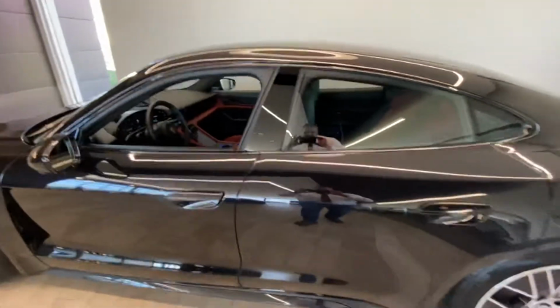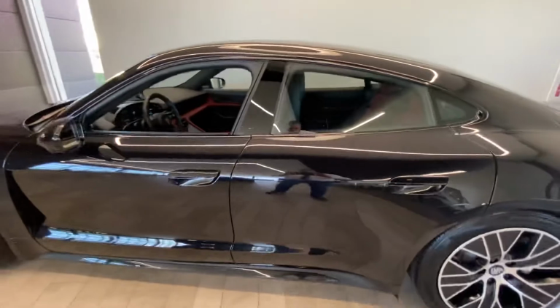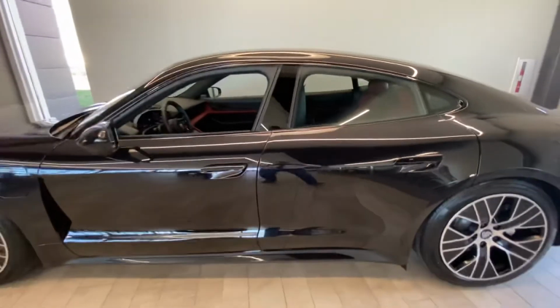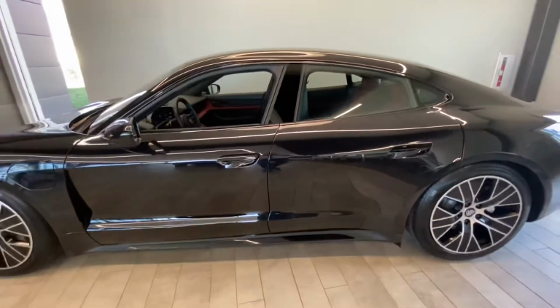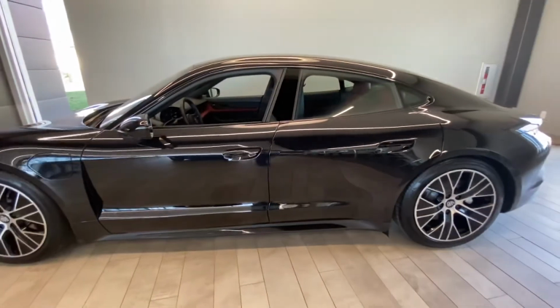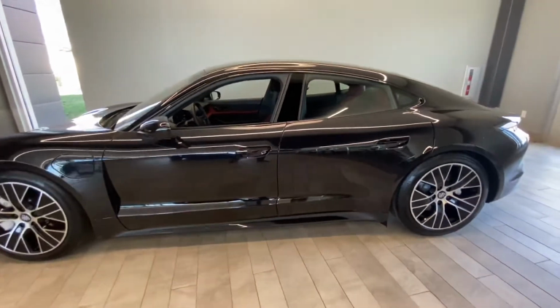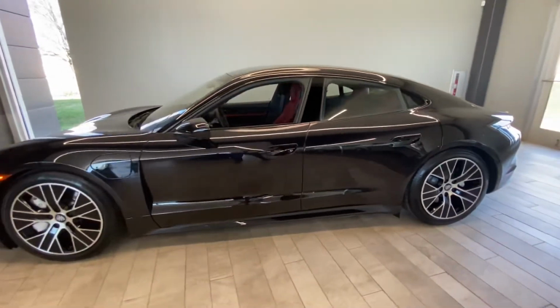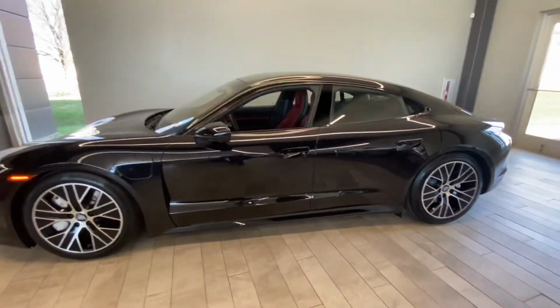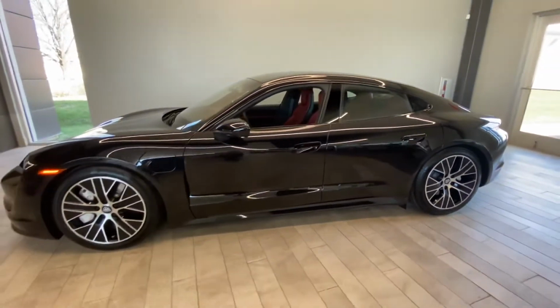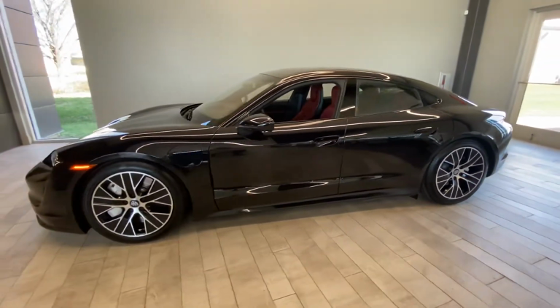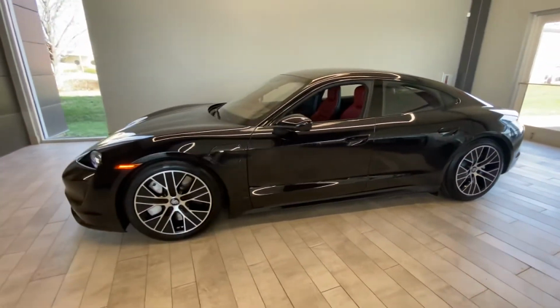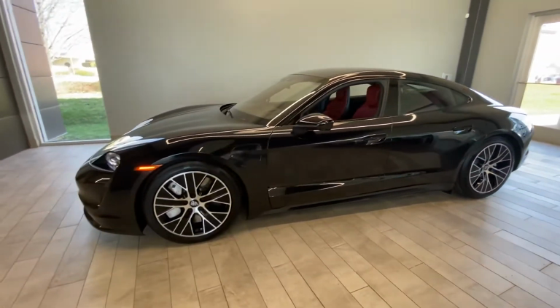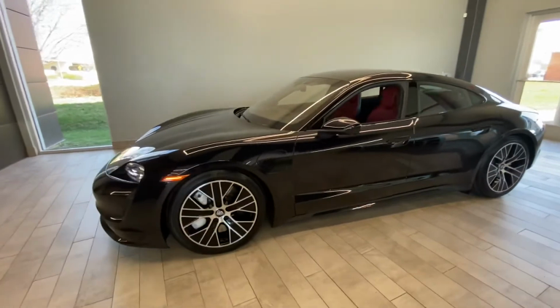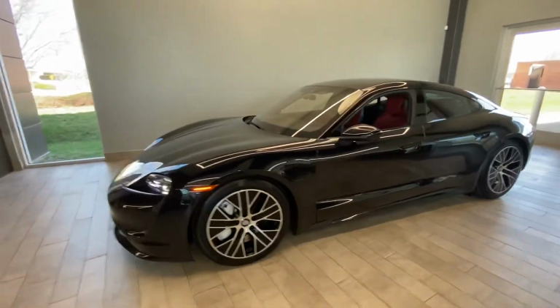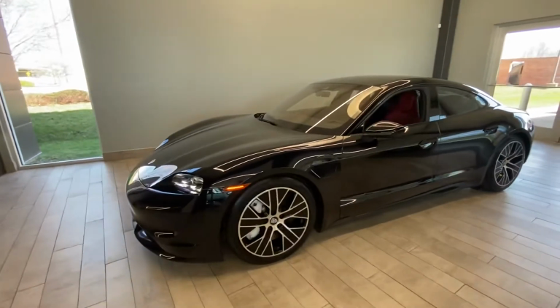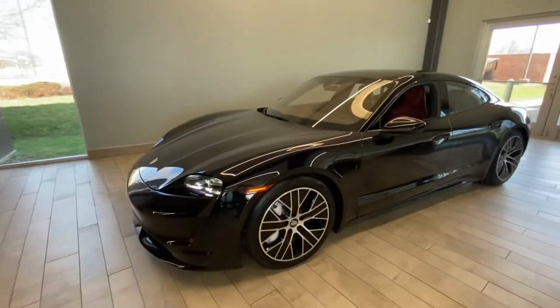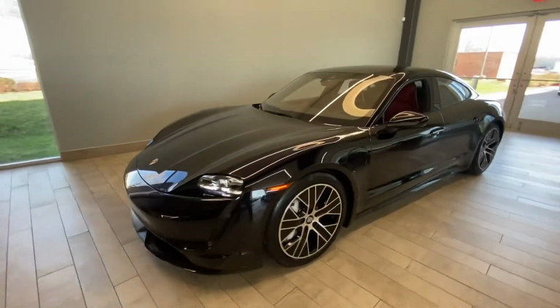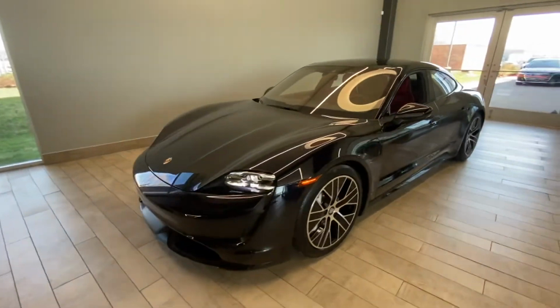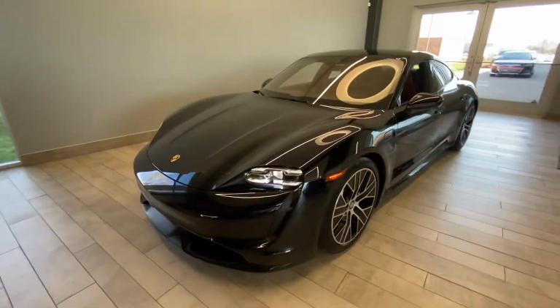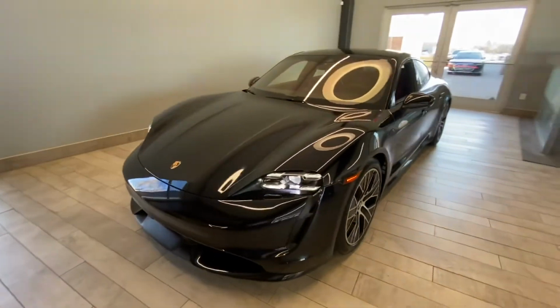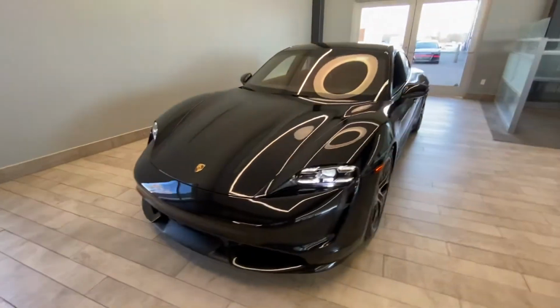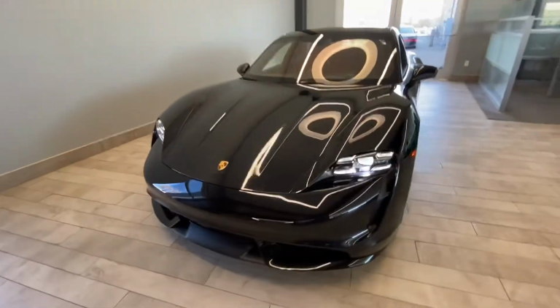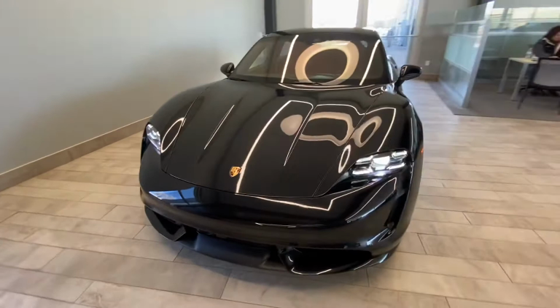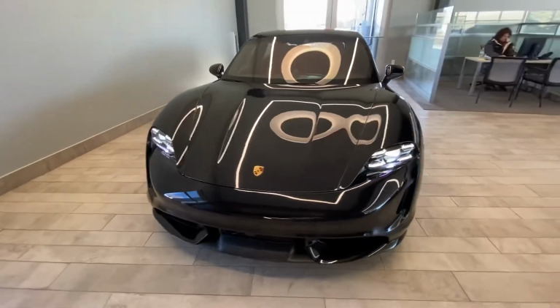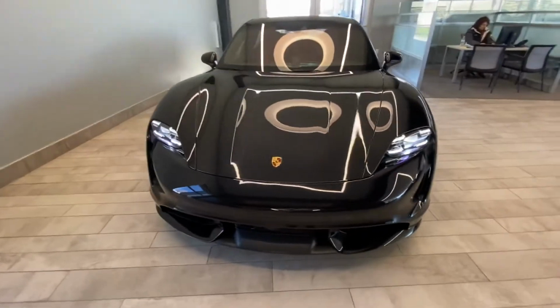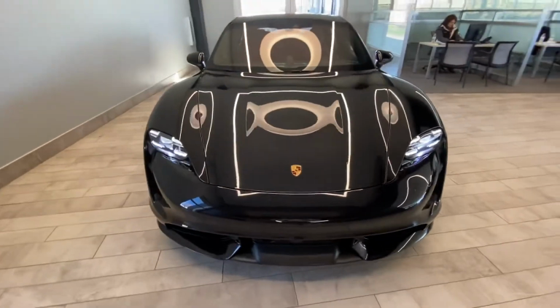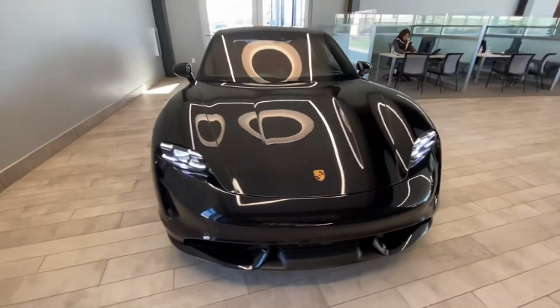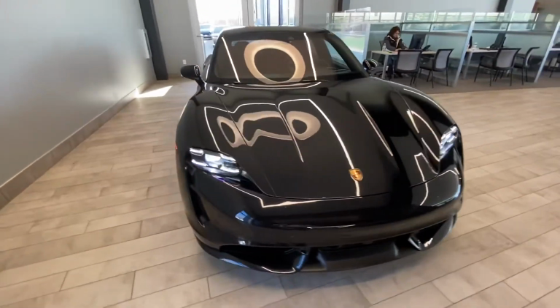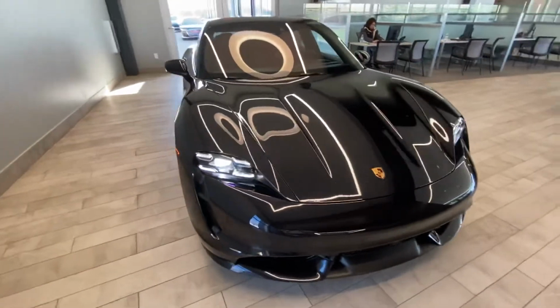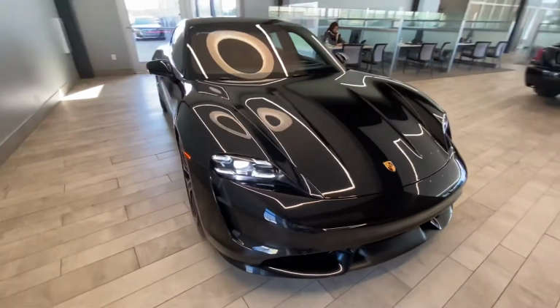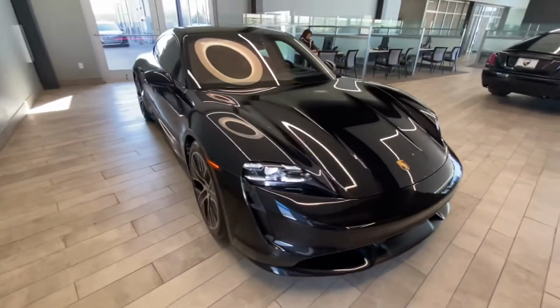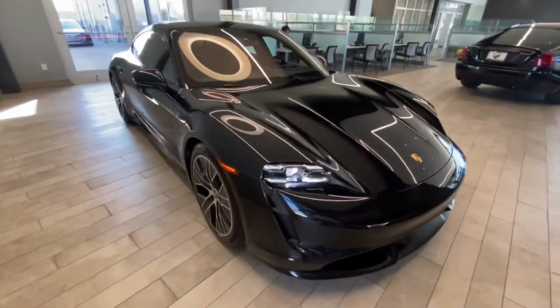Once again, this is our 2020 Porsche Taycan Turbo, sitting on the 20-inch wheels — beautiful condition on the exterior, everything that you would expect at this level for a car with just 2,500 miles.